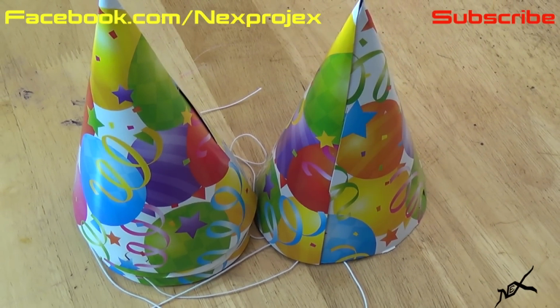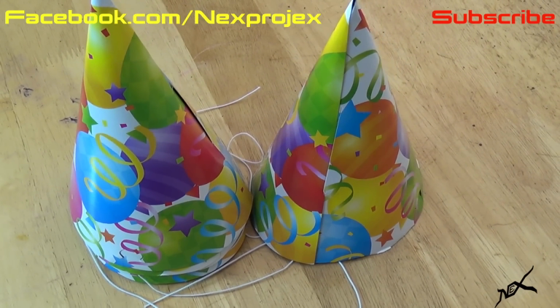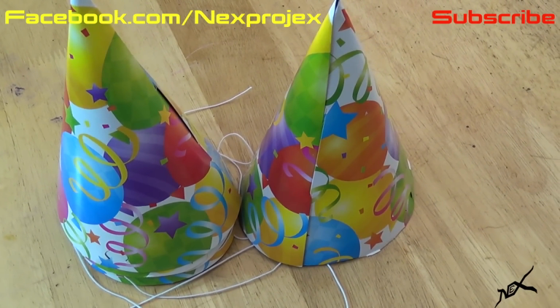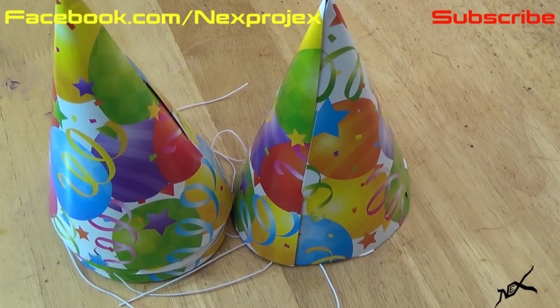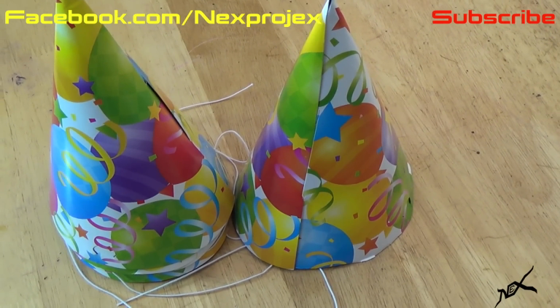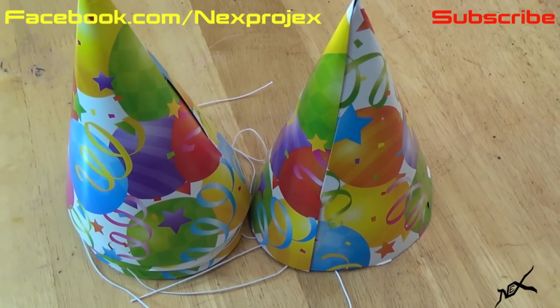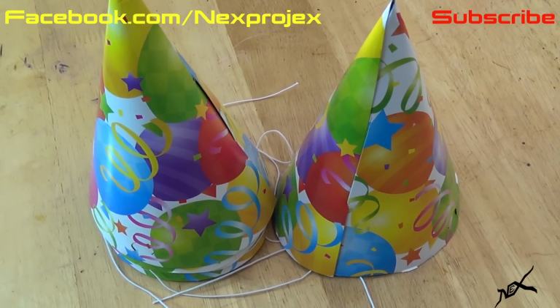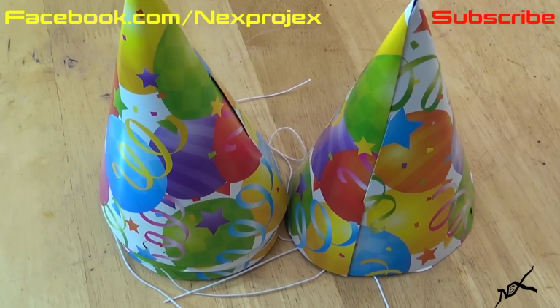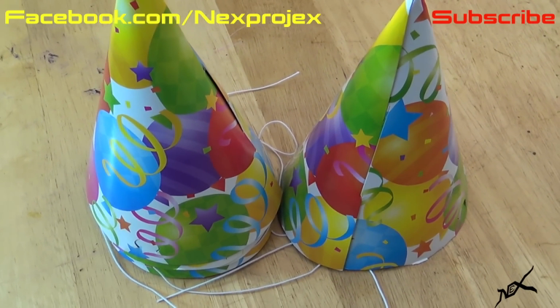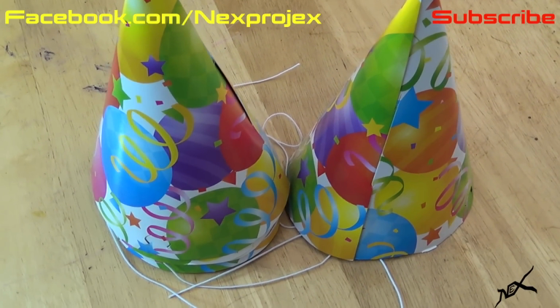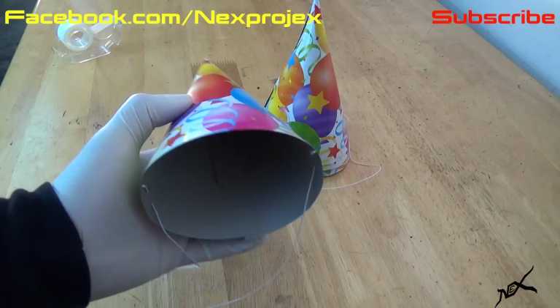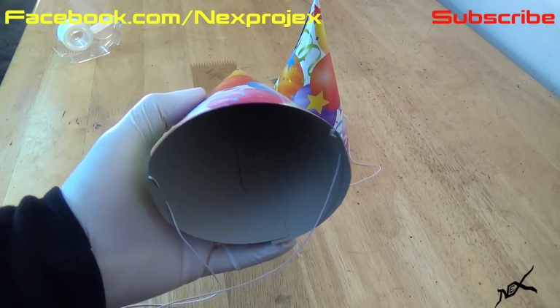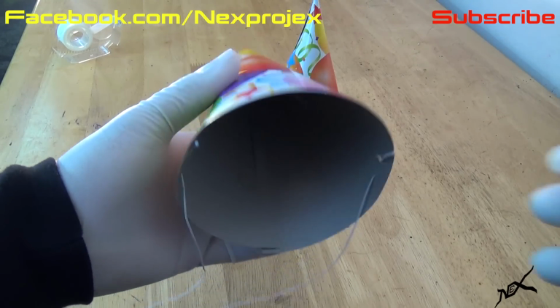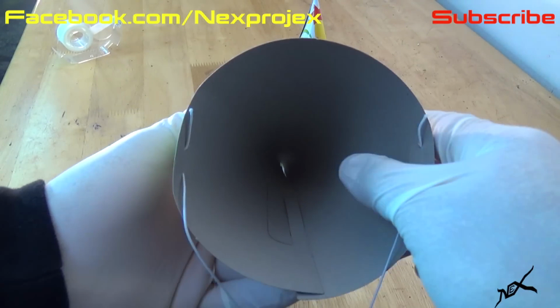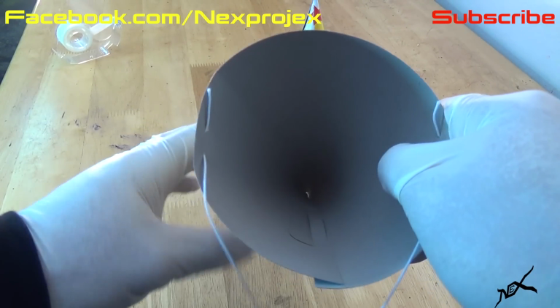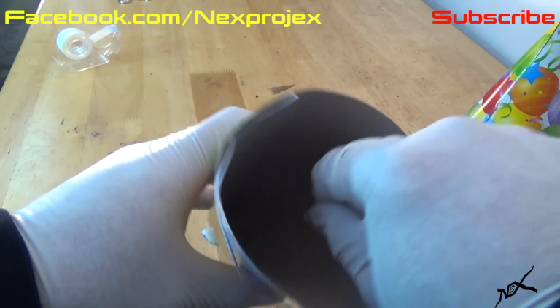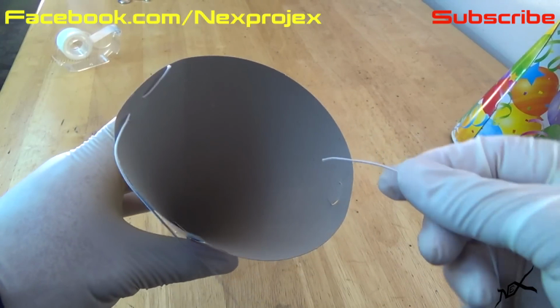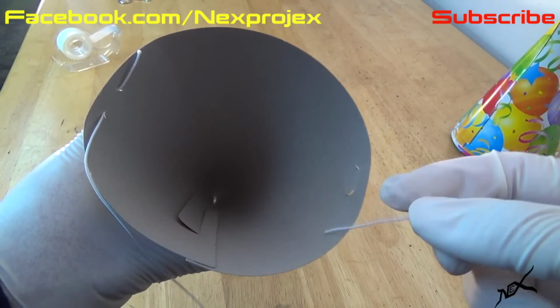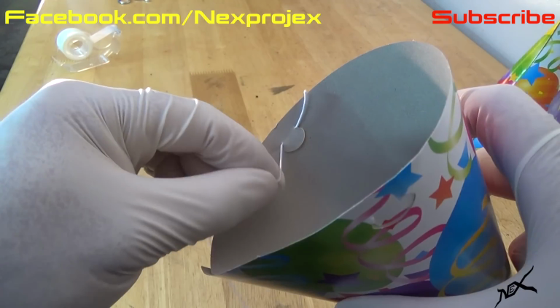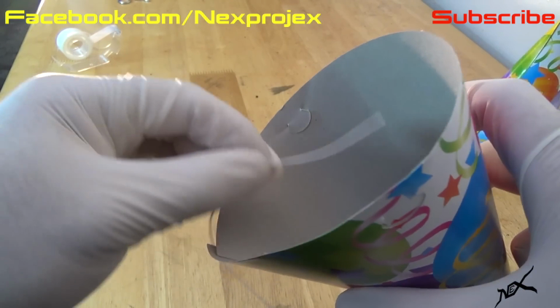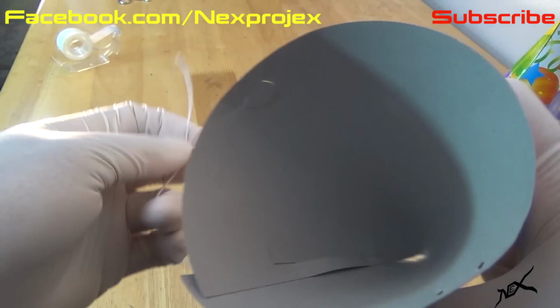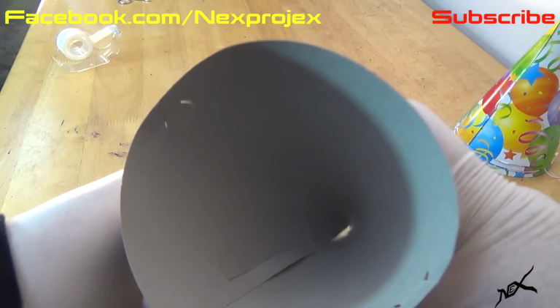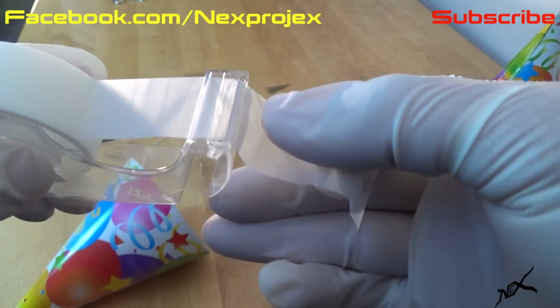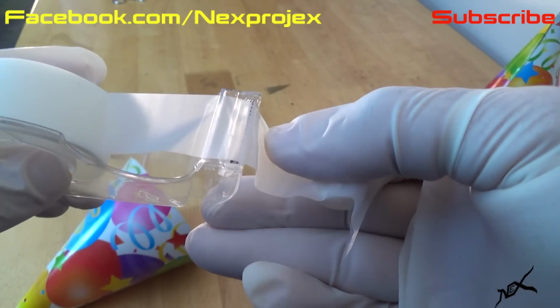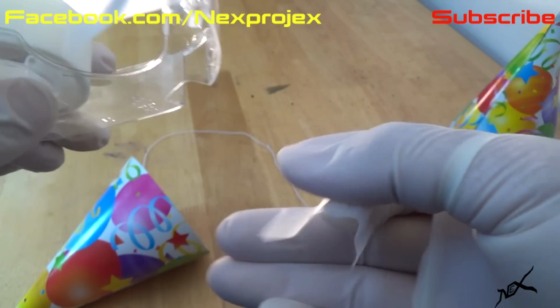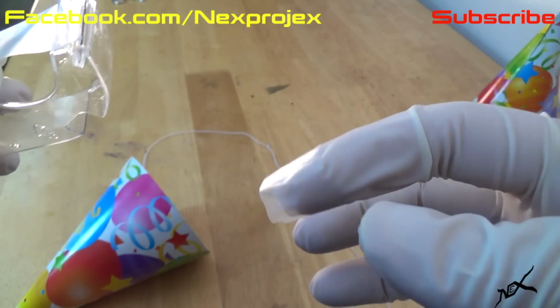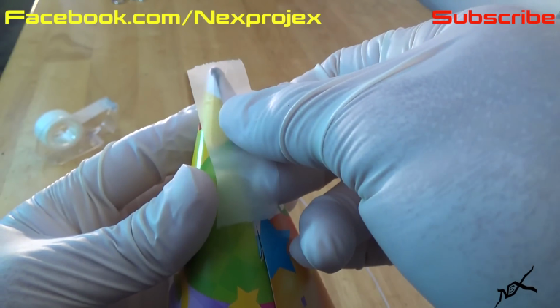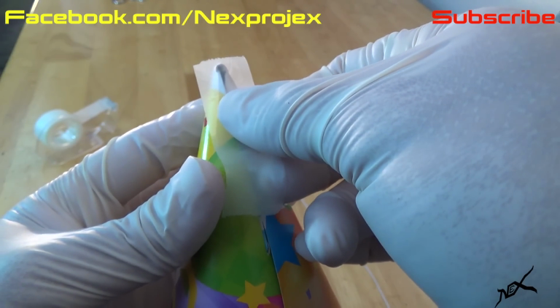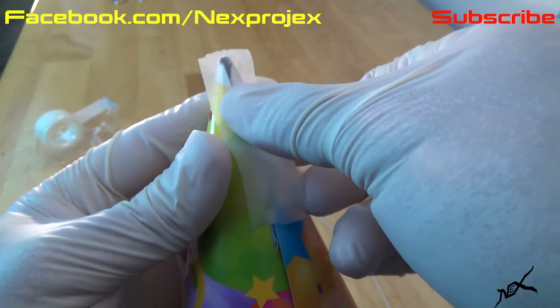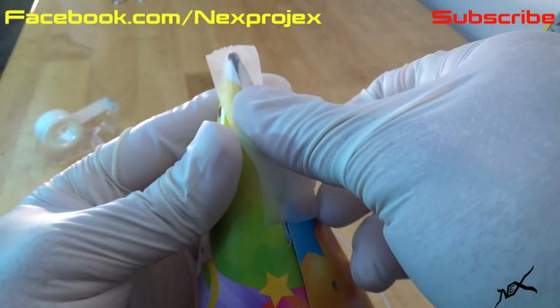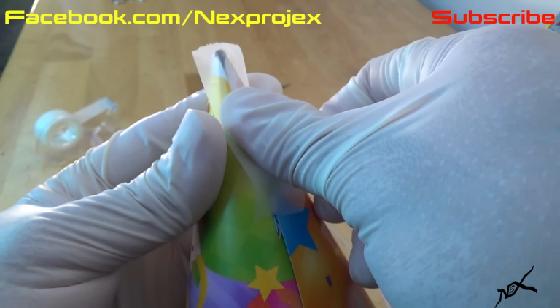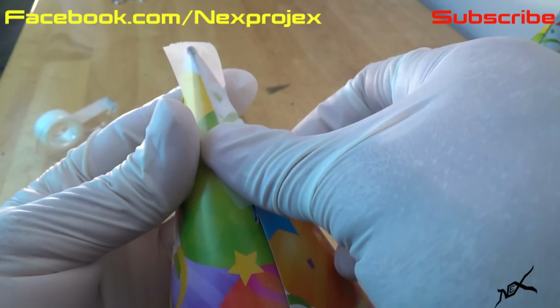You'll need a couple of party hats, tape, and baby powder. Start by taking off the elastic string from the hat. Then put some clear tape on the crease of the hat. Make sure it's sealed shut.